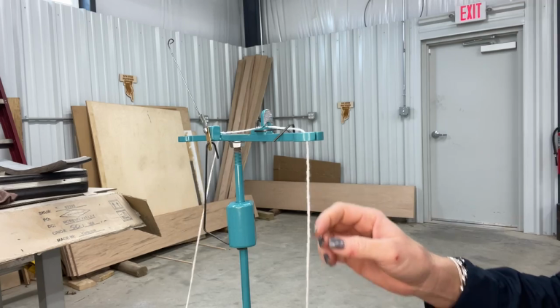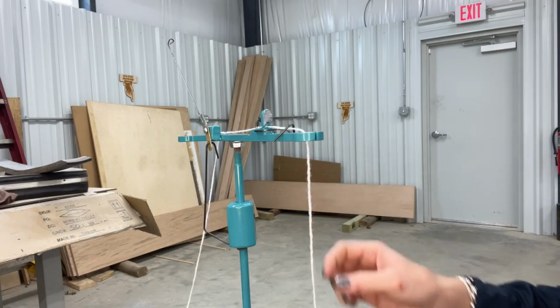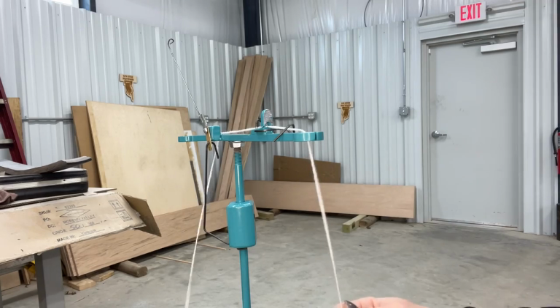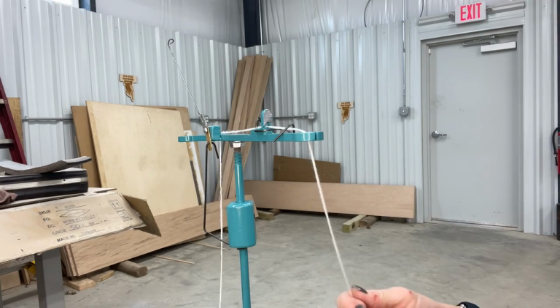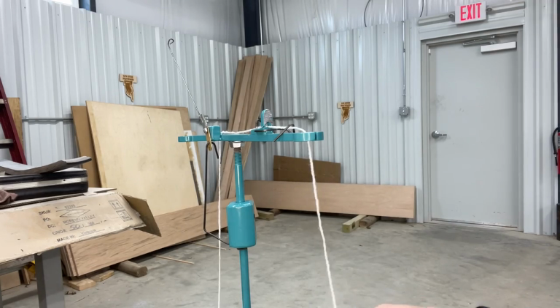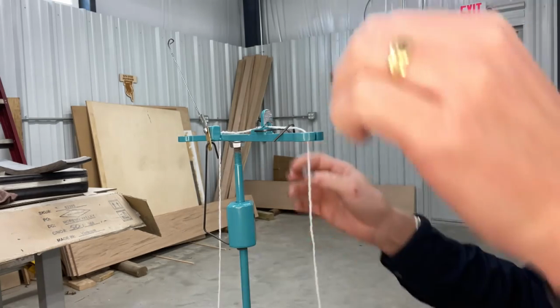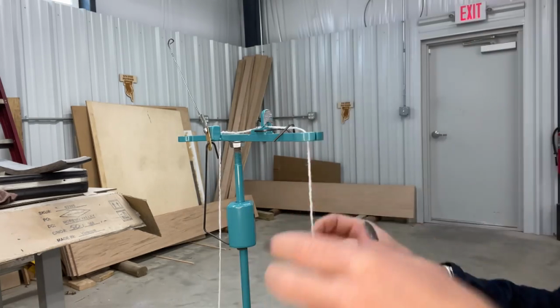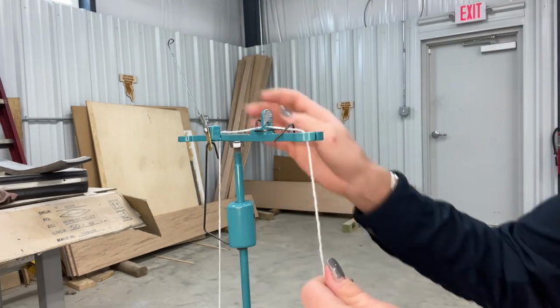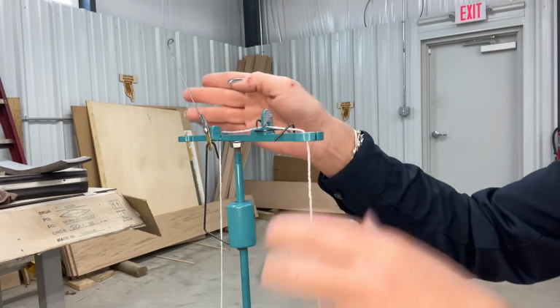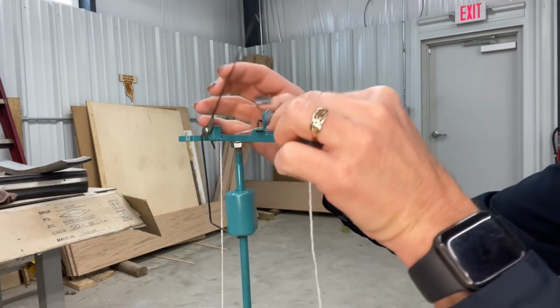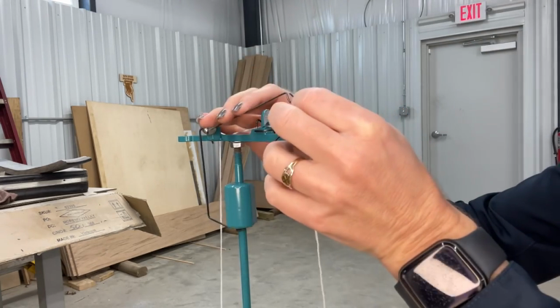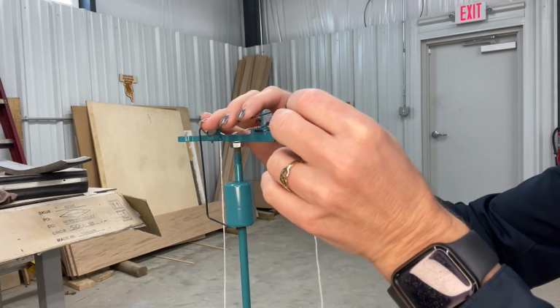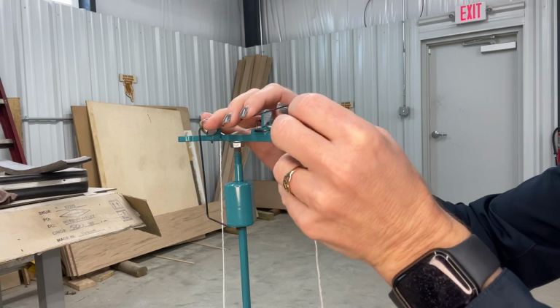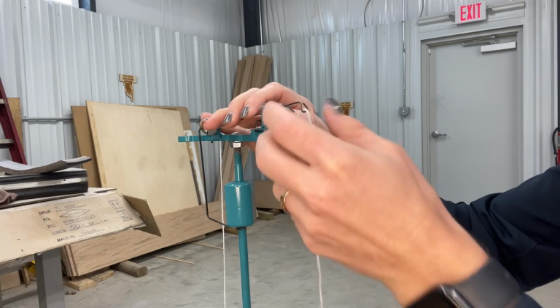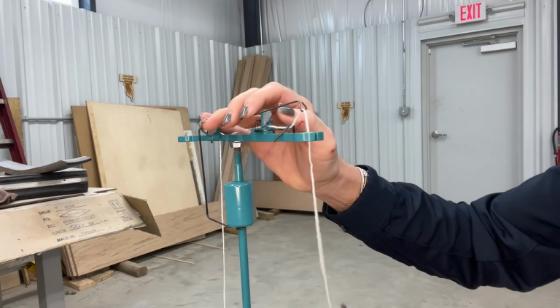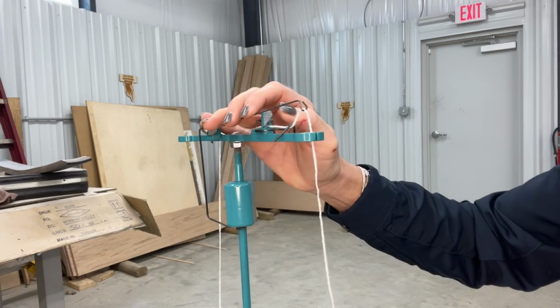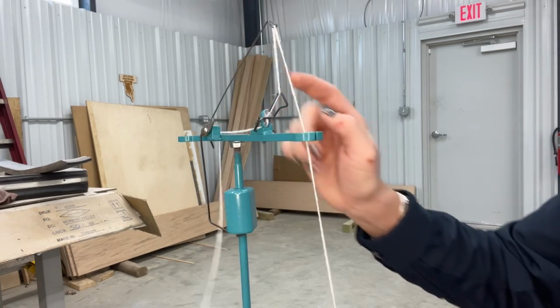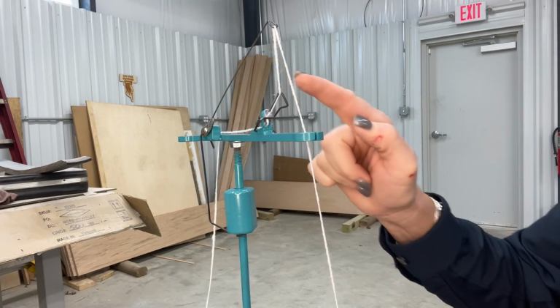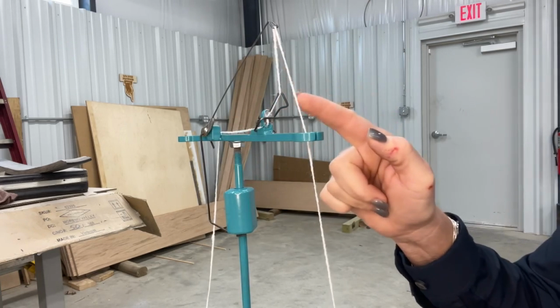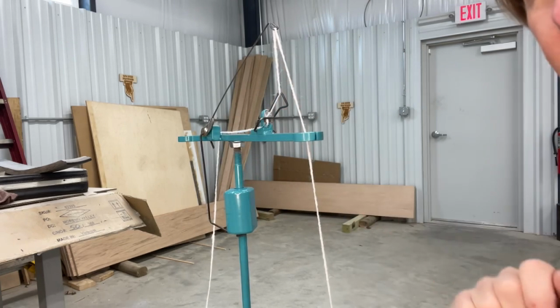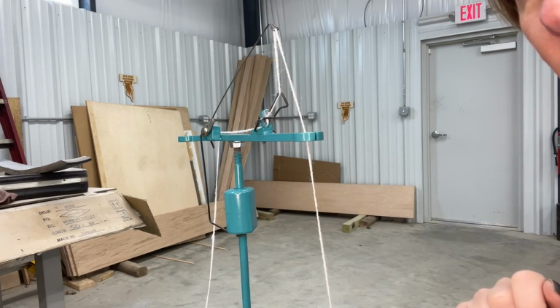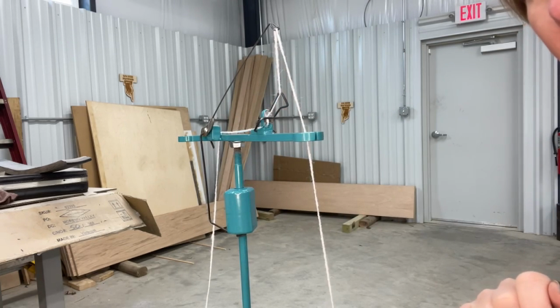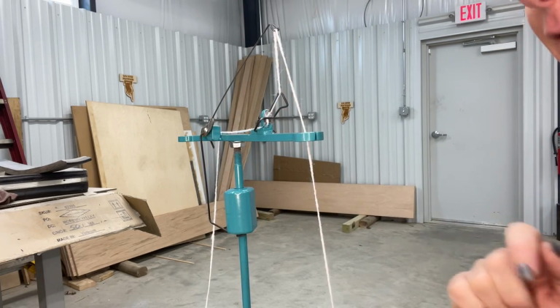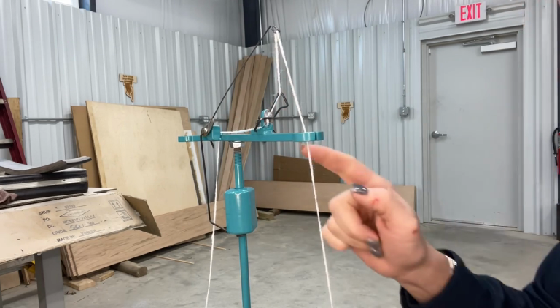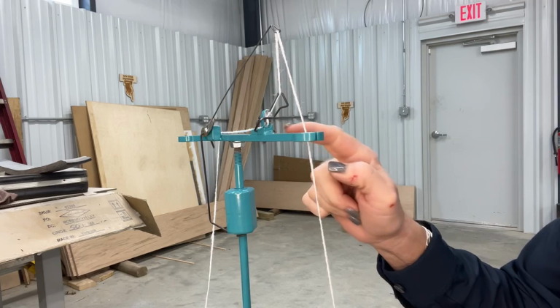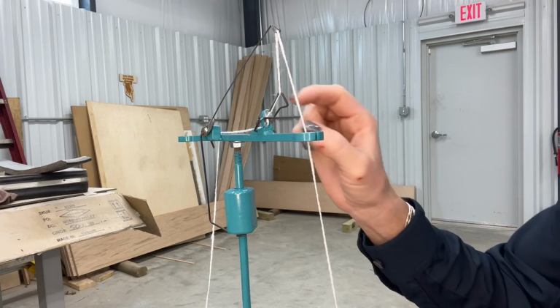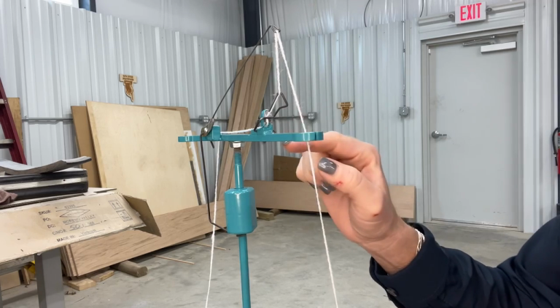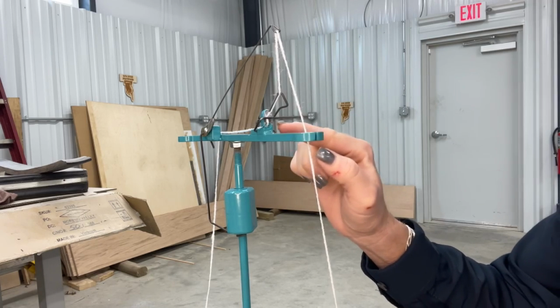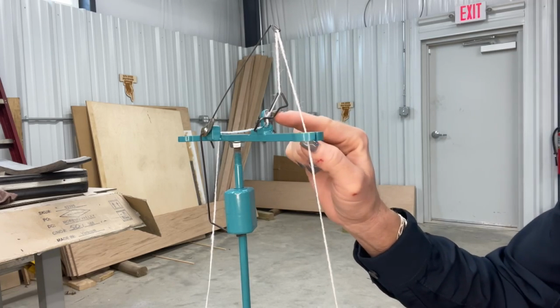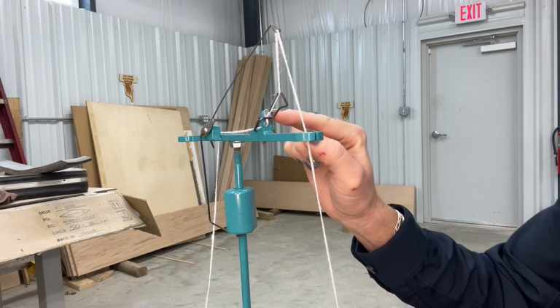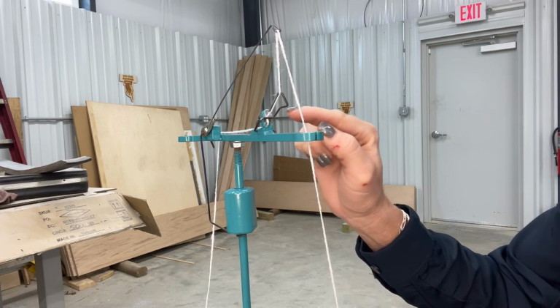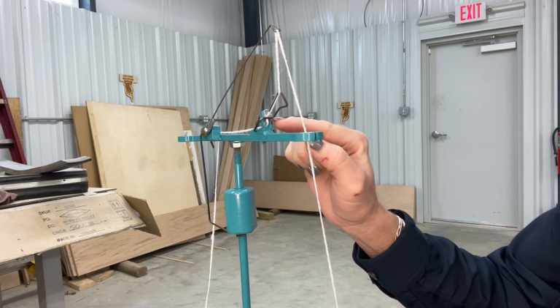Now the way you know that's gonna be right is you're gonna install your brake wire, and what will happen is it'll pop up and pull tension on that wire. If it doesn't, that means you are not threaded correctly.